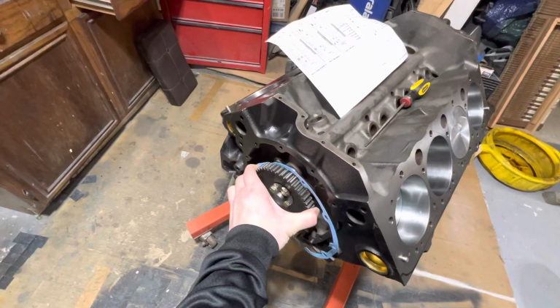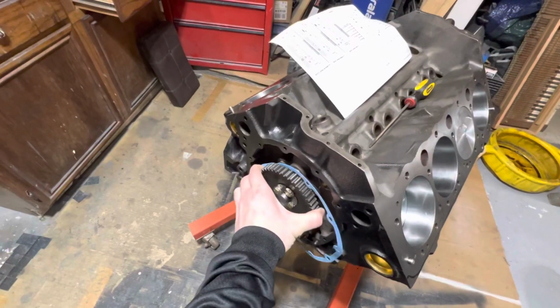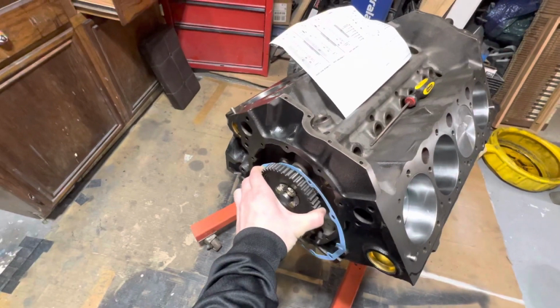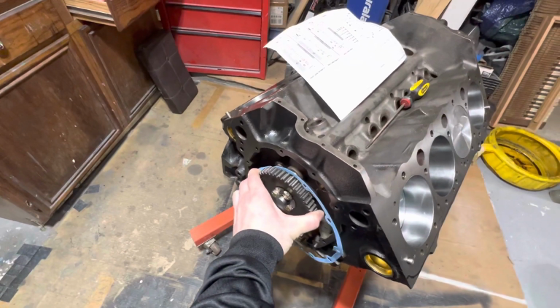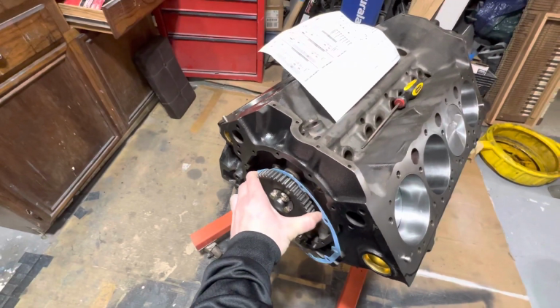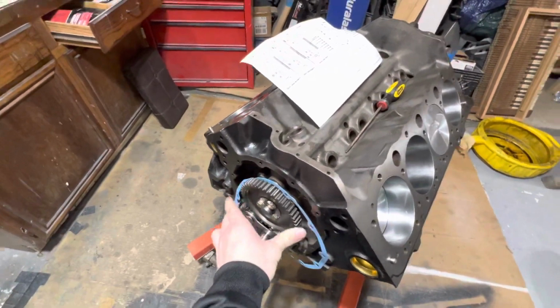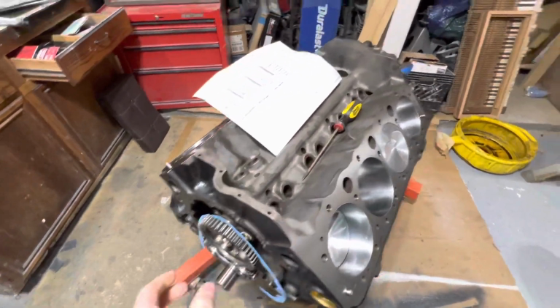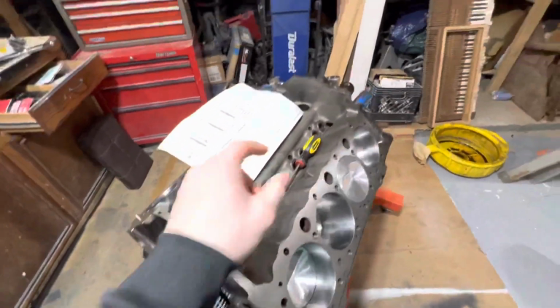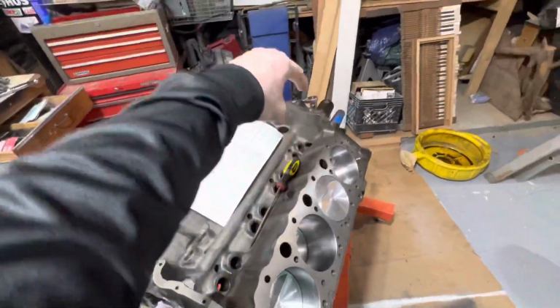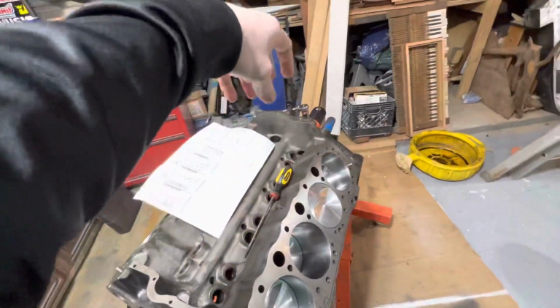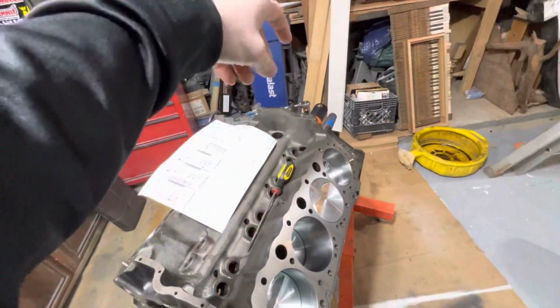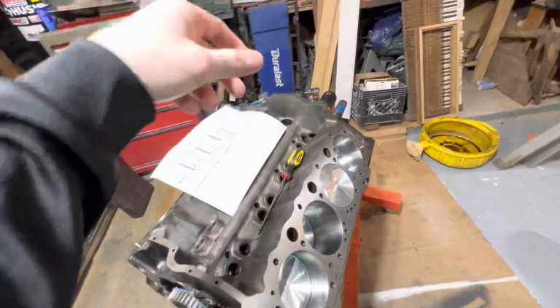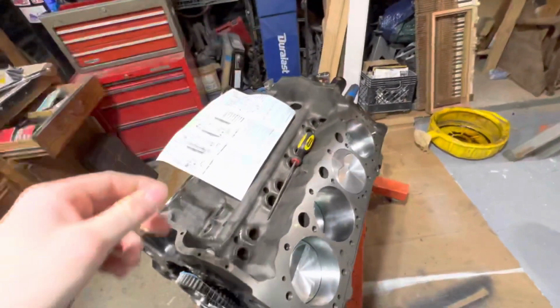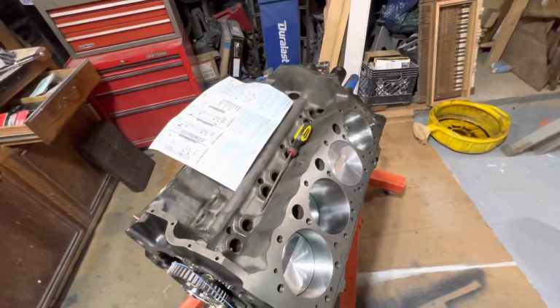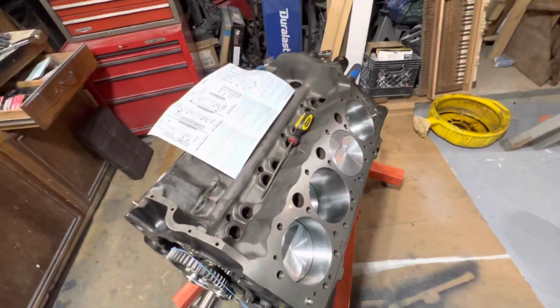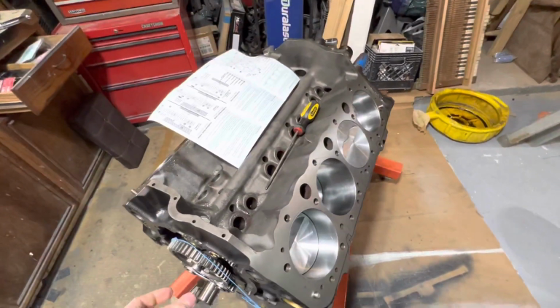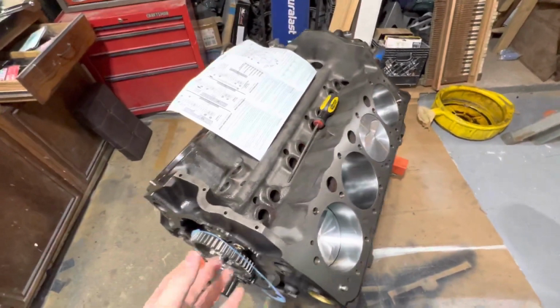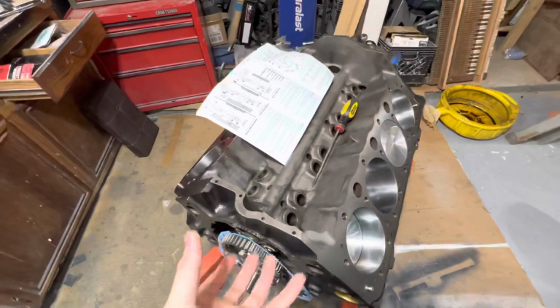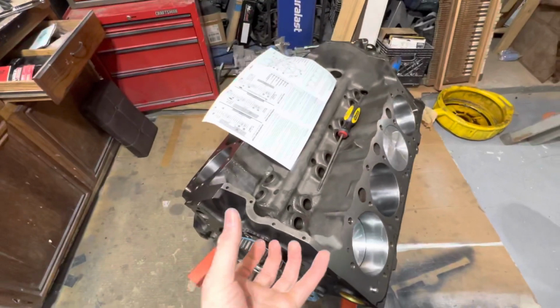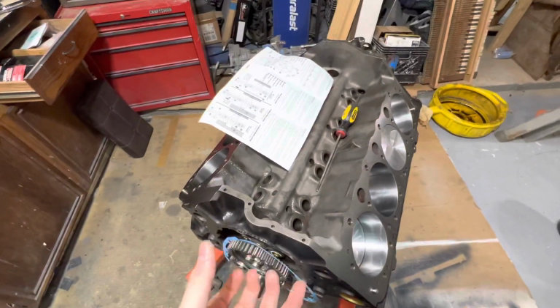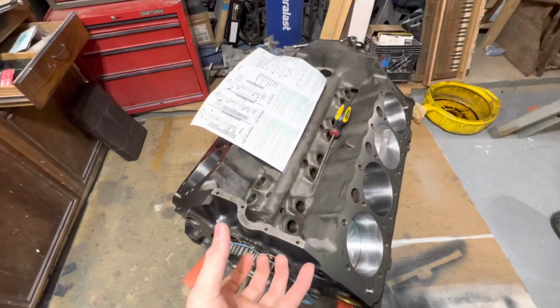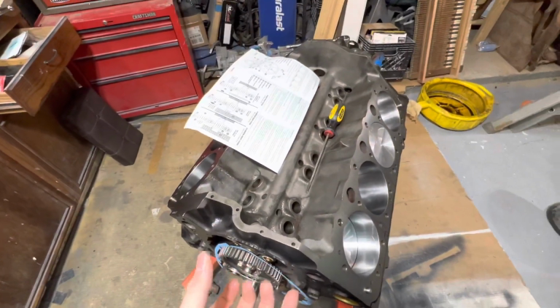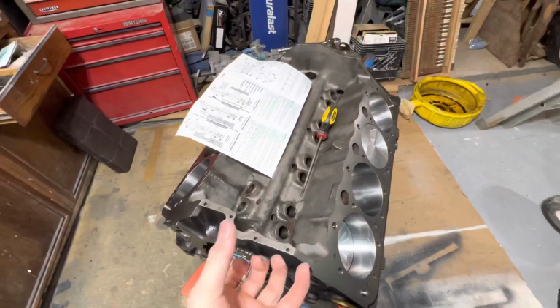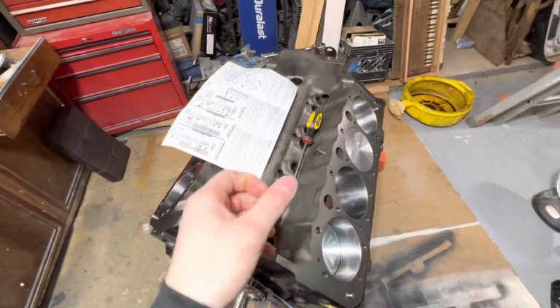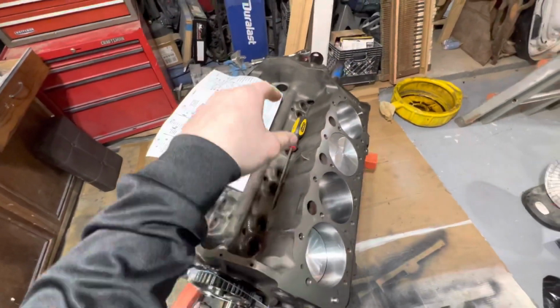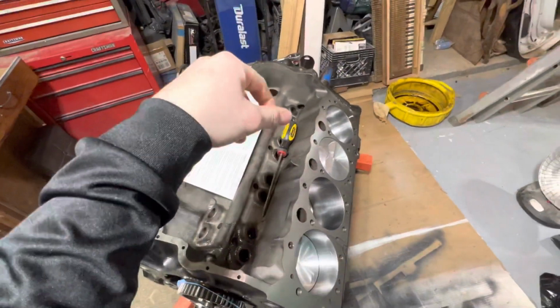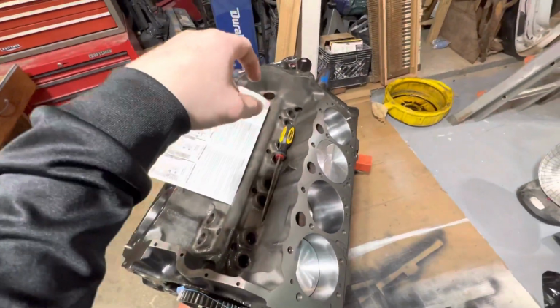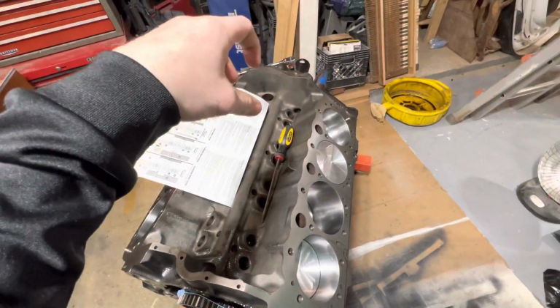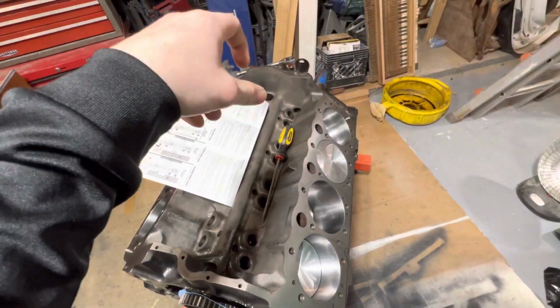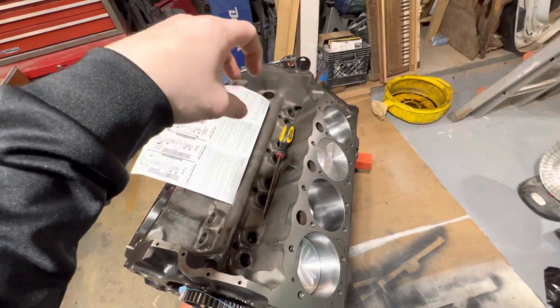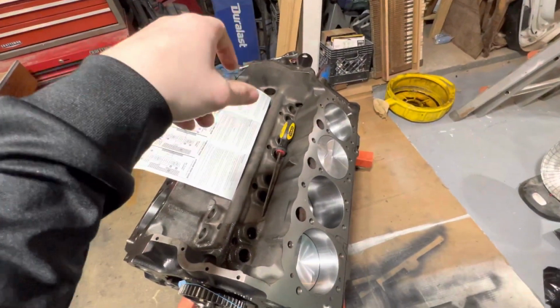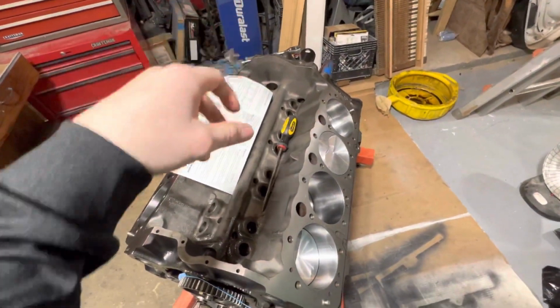And if it does, it will mess with your distributor position, because moving this forward and aft will adjust where the pointer is set.